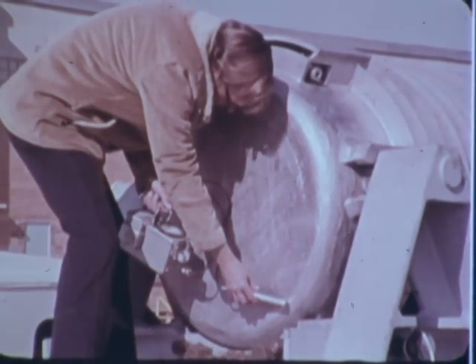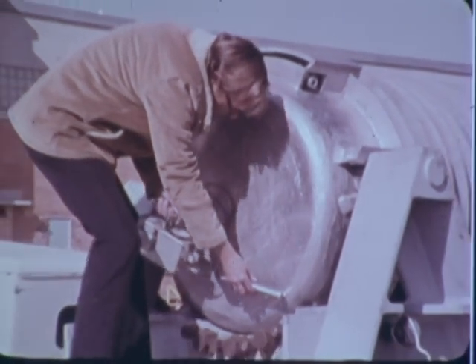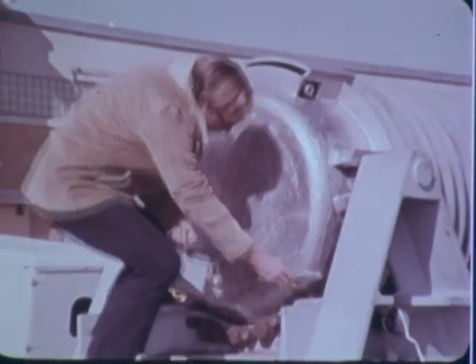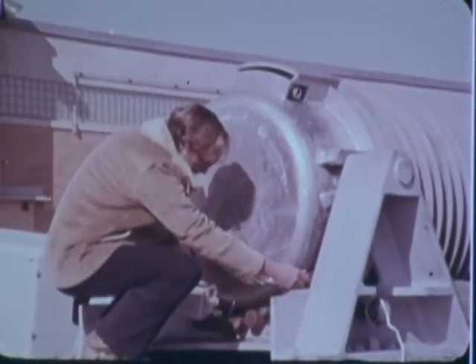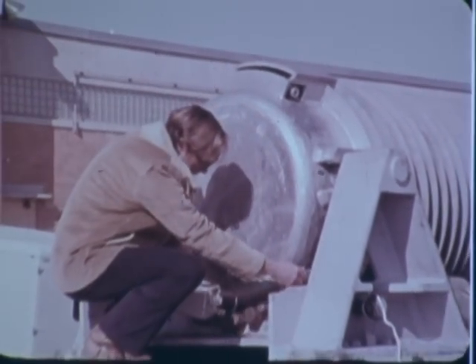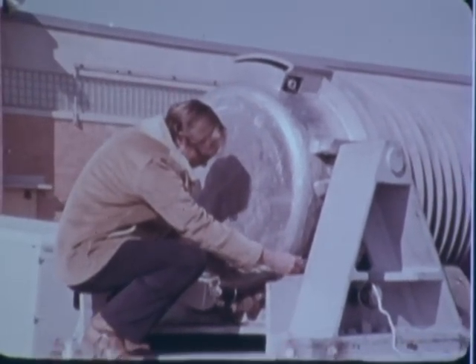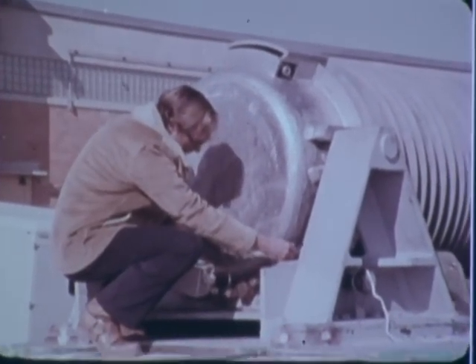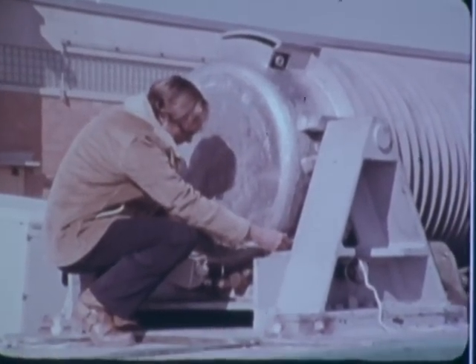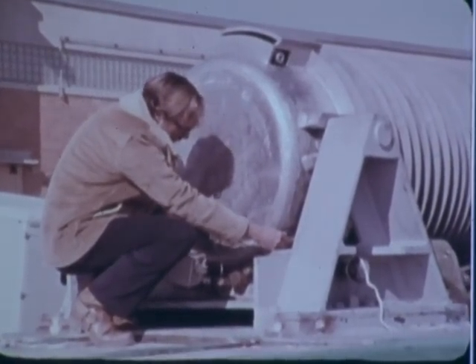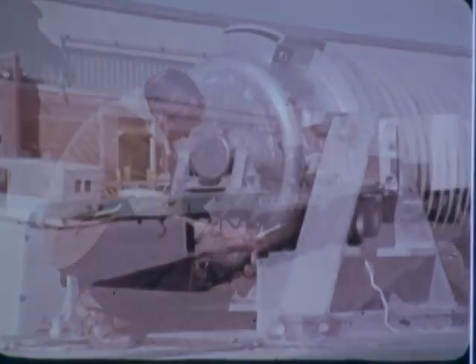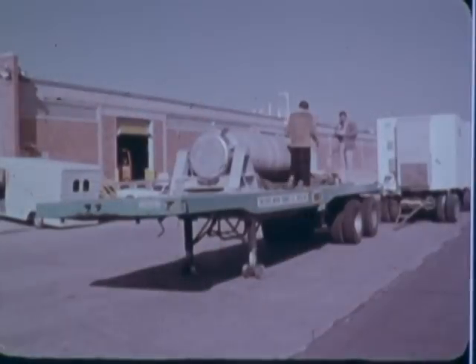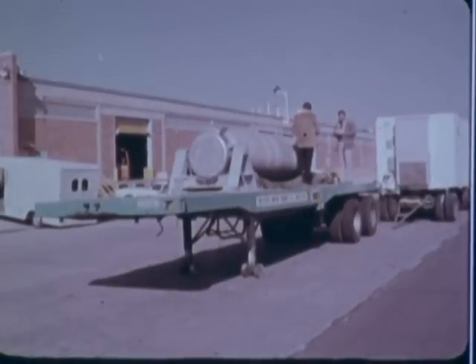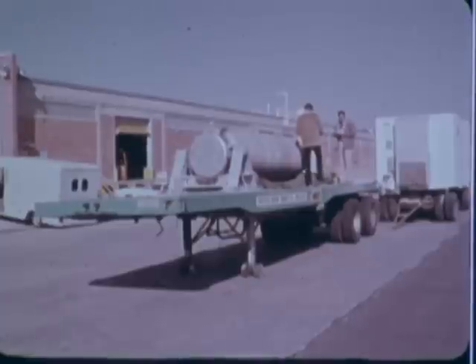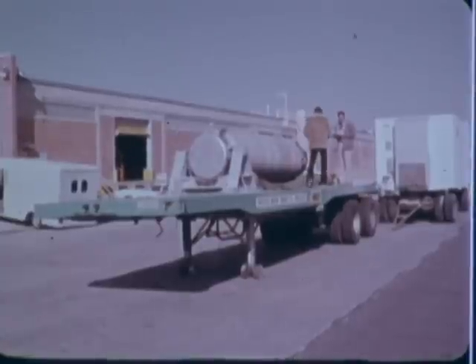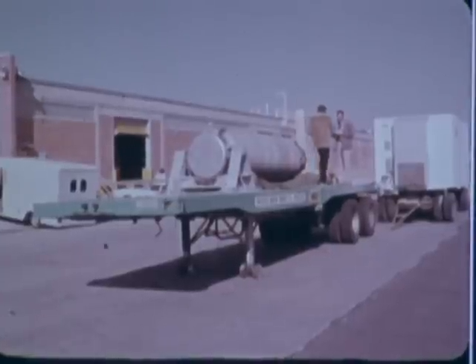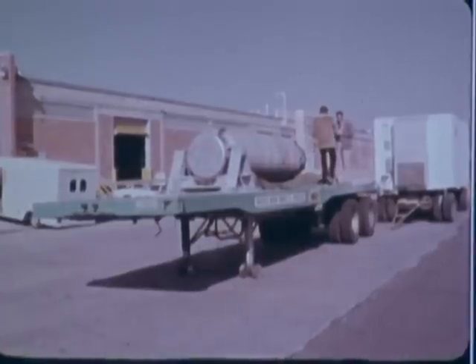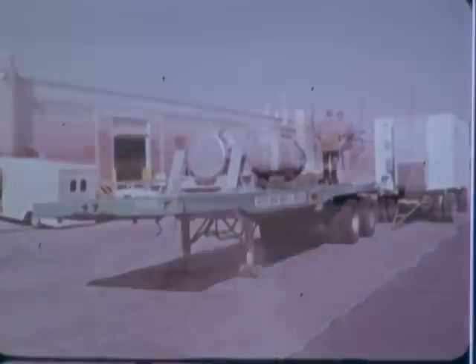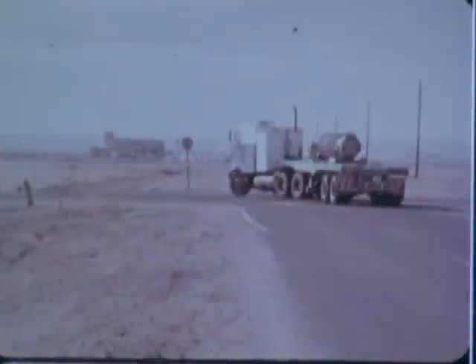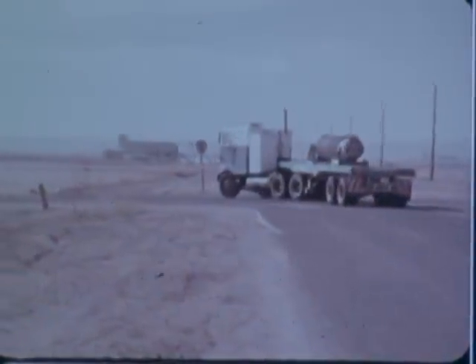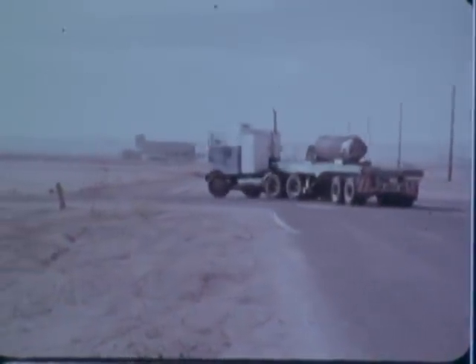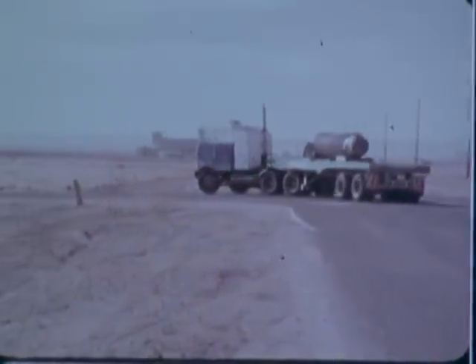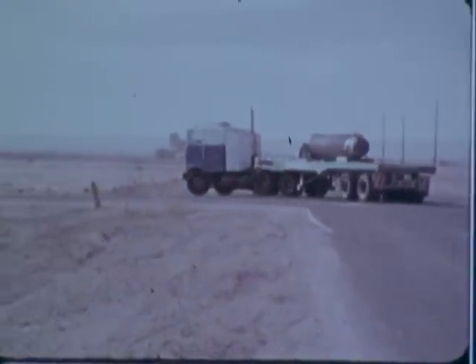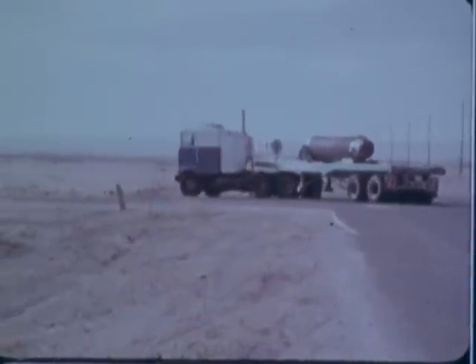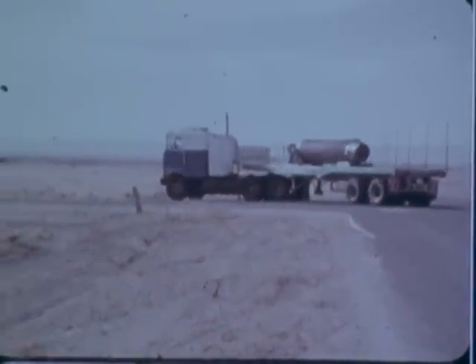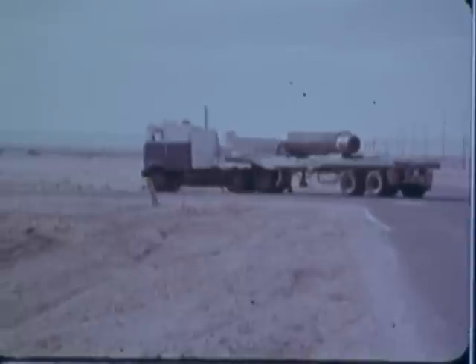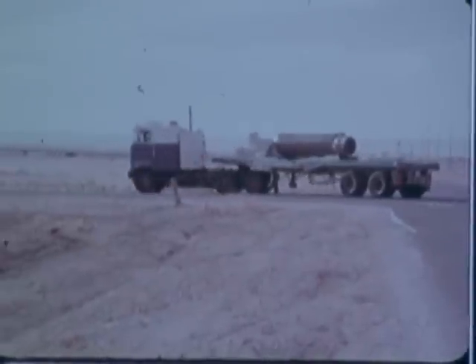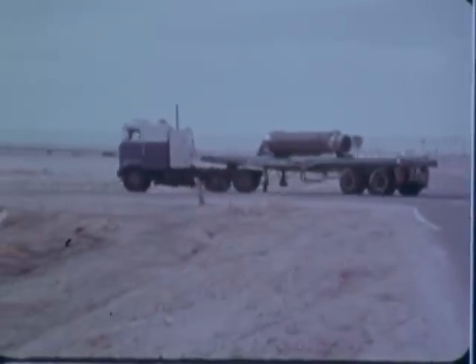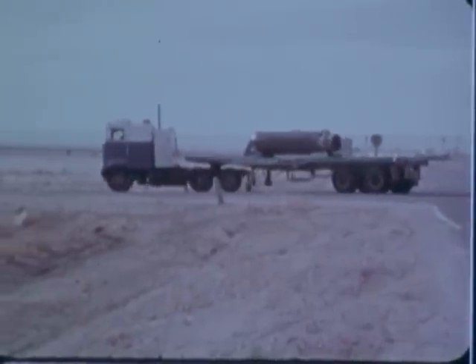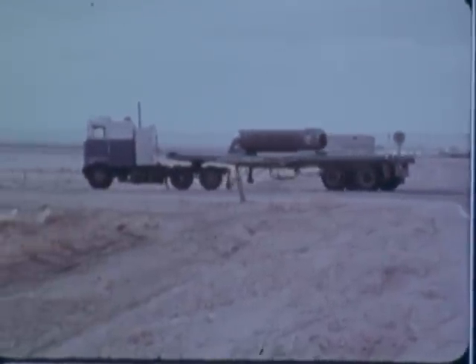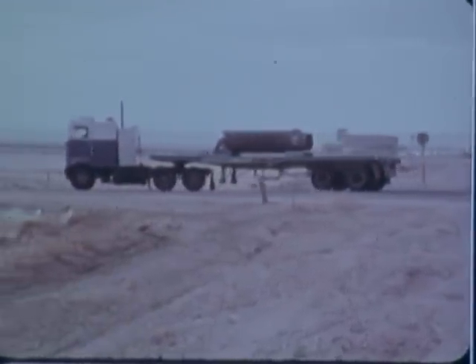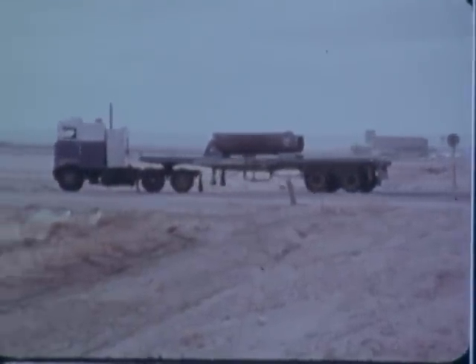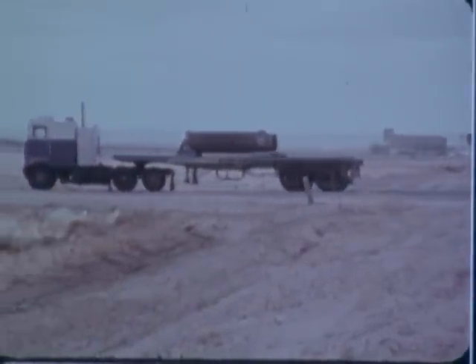When transporting high-level radioactive materials, such as spent fuel from nuclear power plants, the watchword is safety. Protecting the people working with the materials, but above all, in the event of a violent accident, protecting the public.